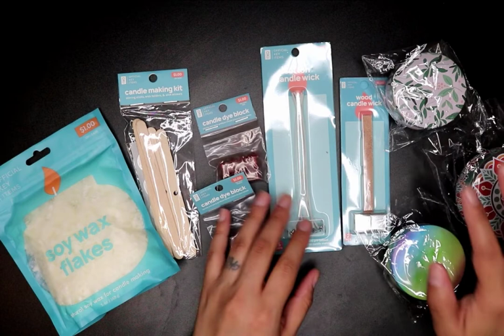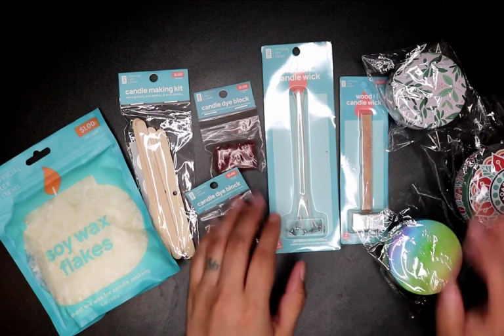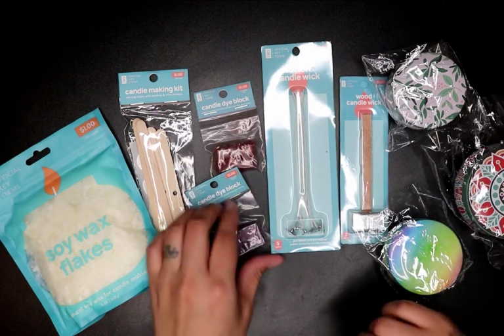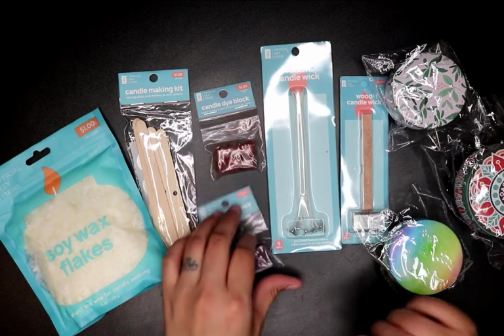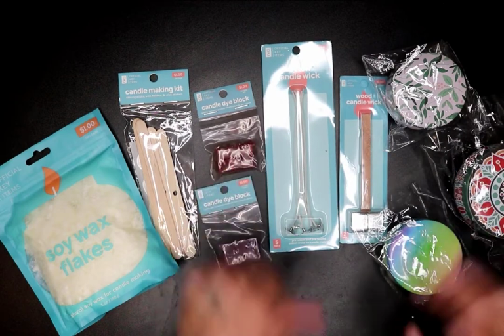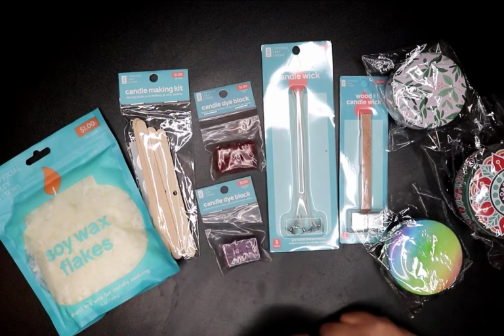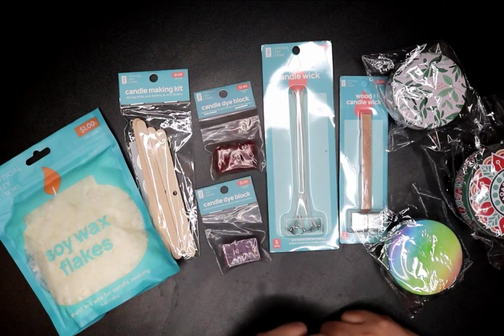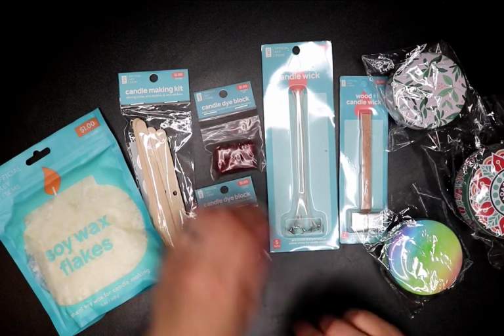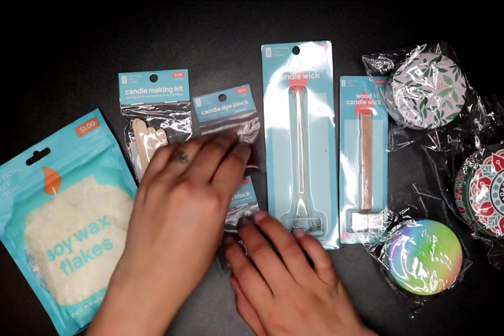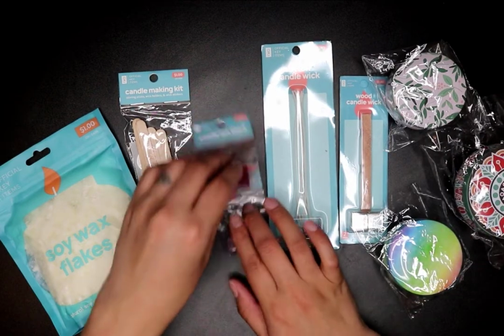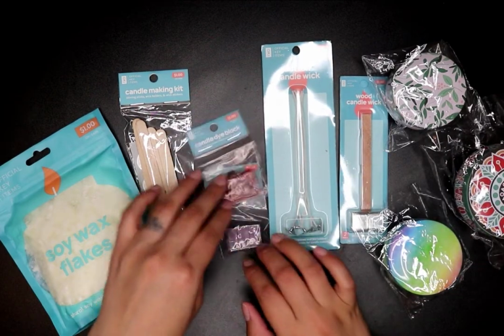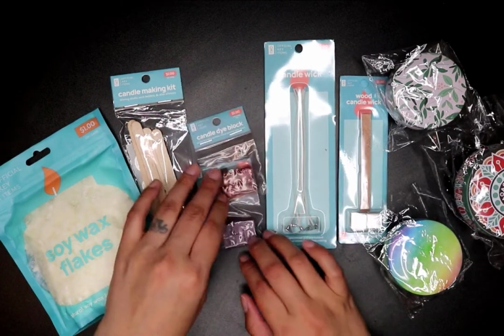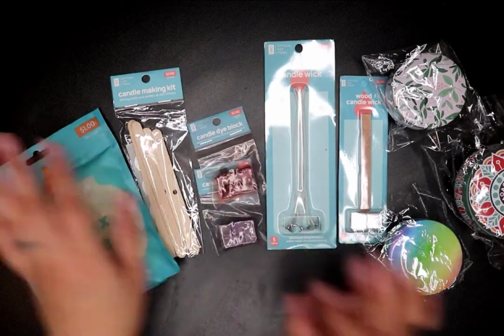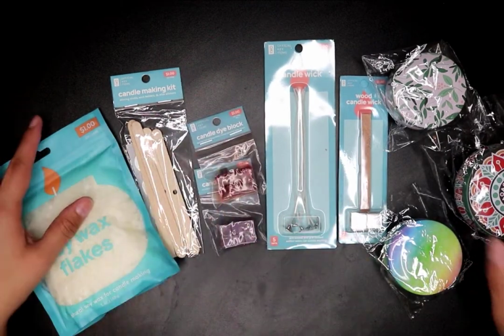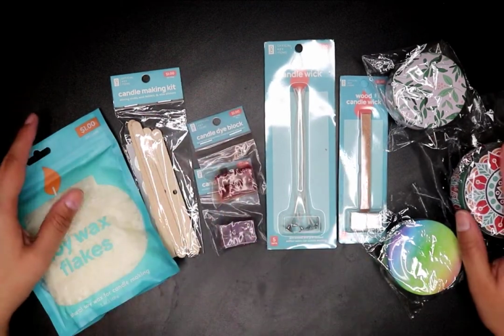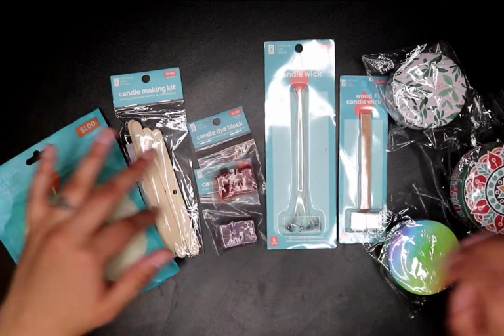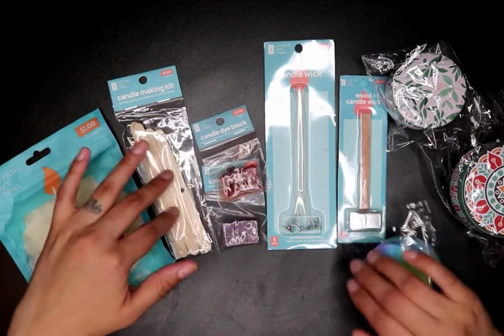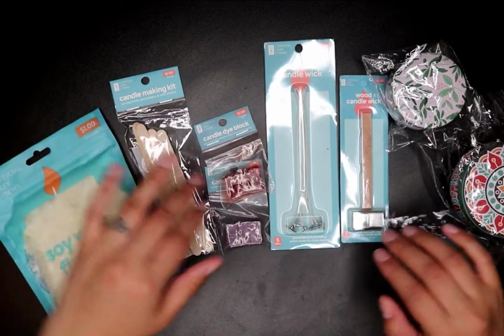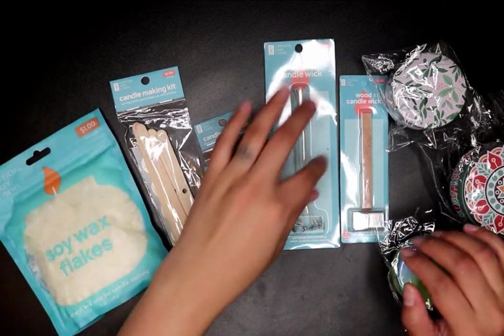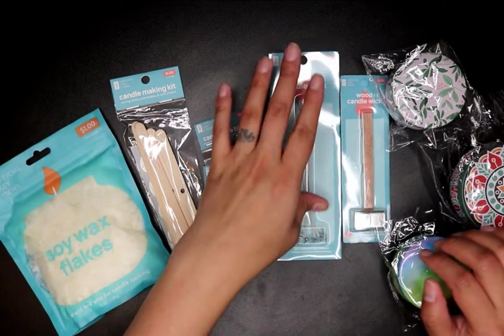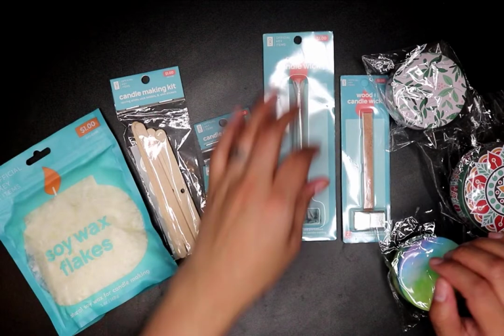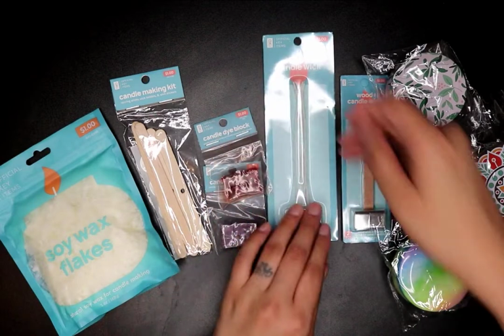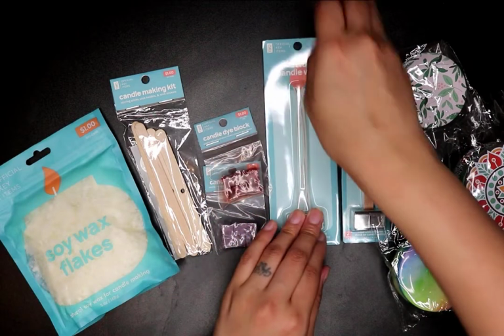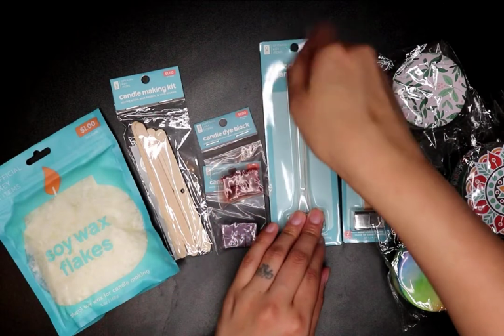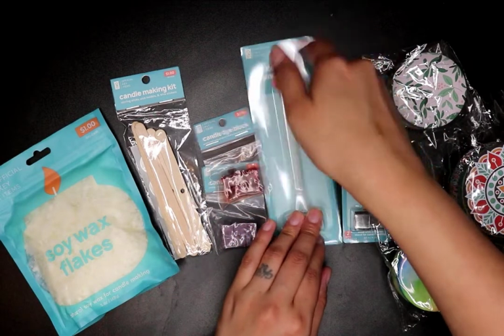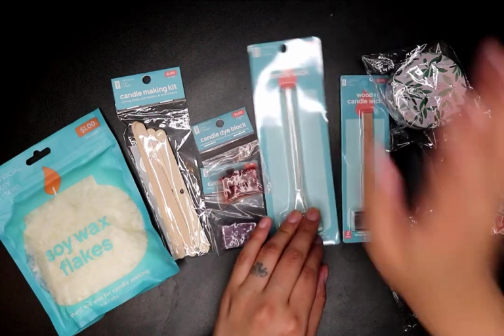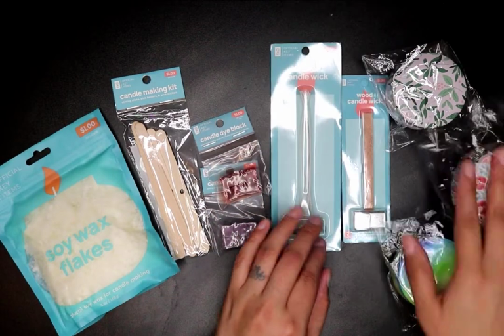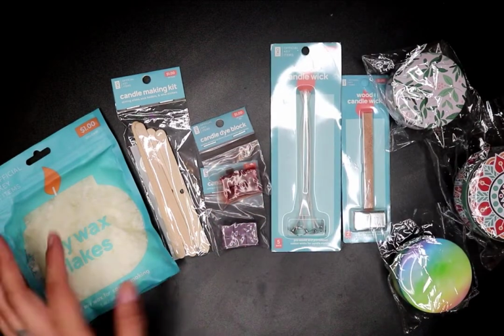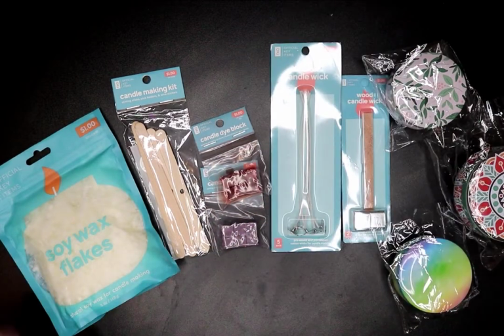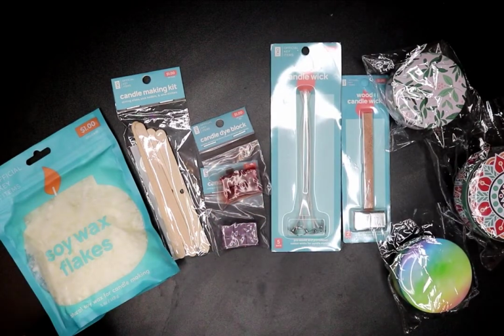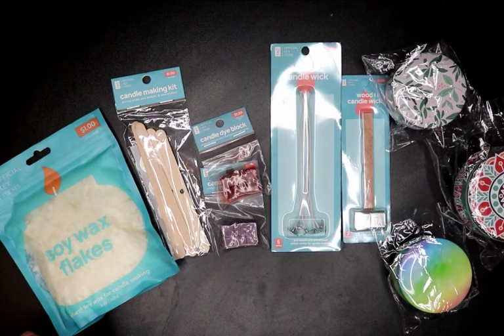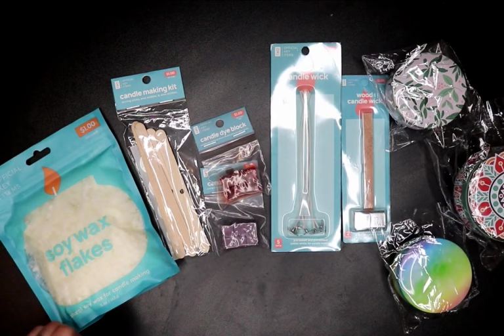I'm not sure if I'll post it though — let me know in the comments if you want to see how my candles came out!